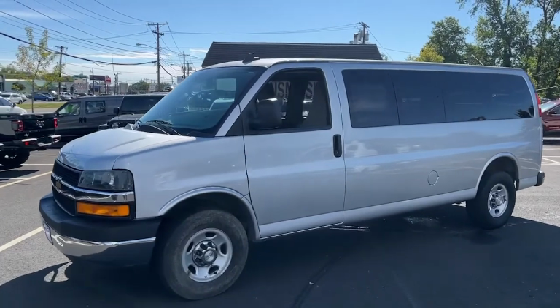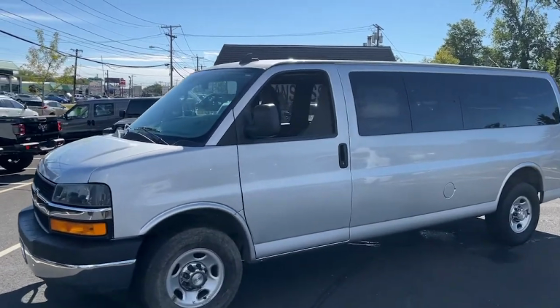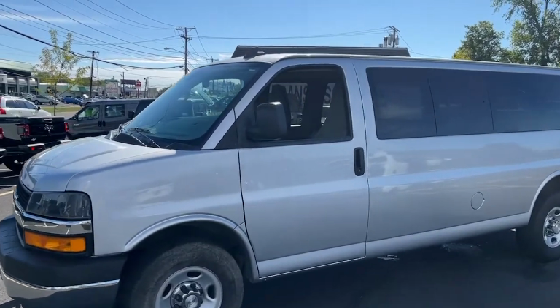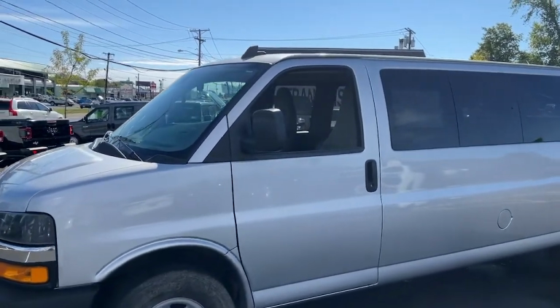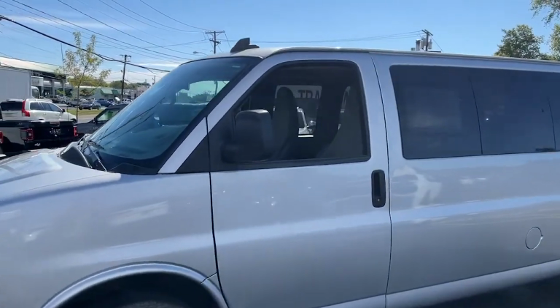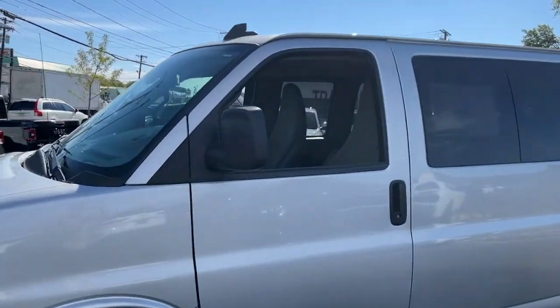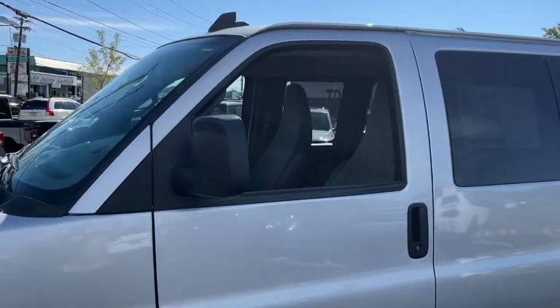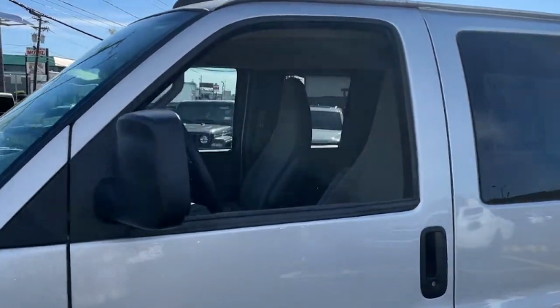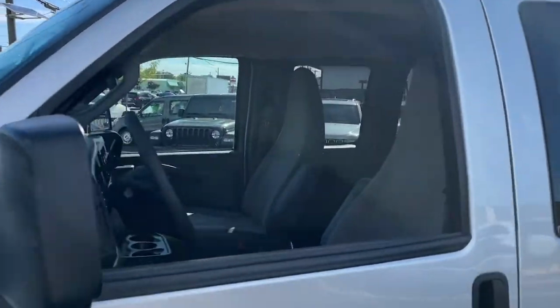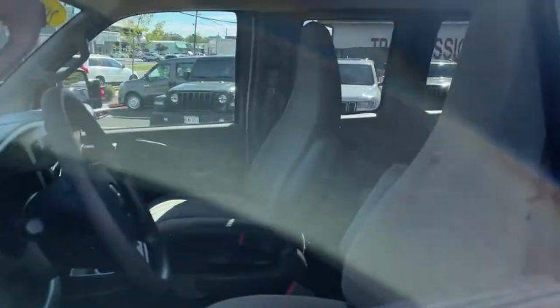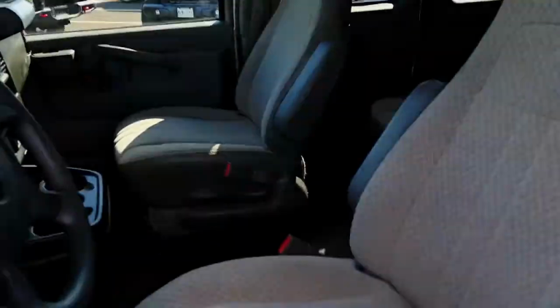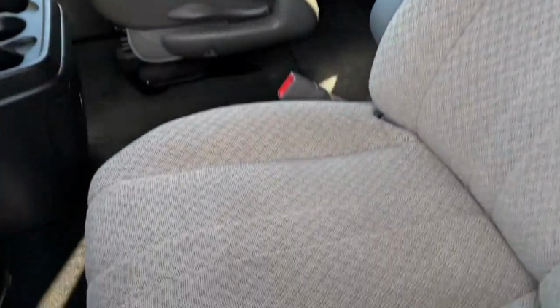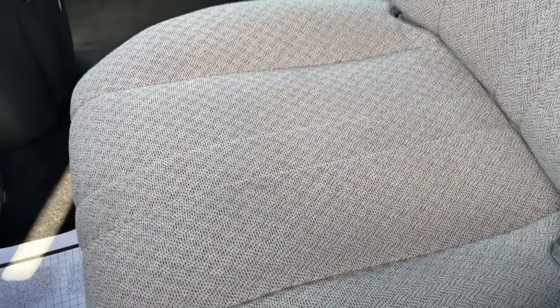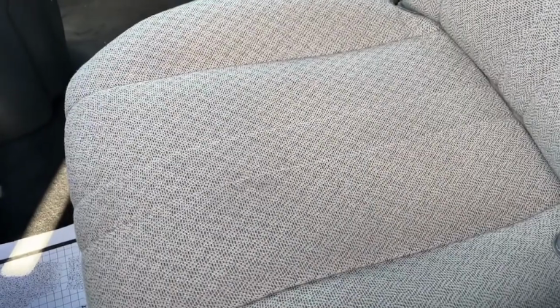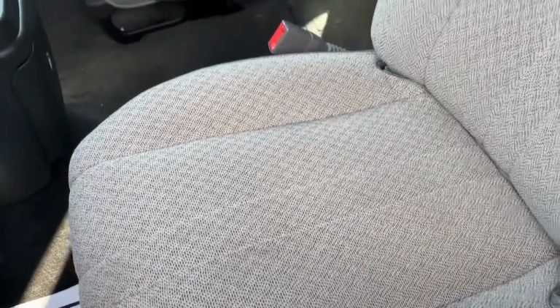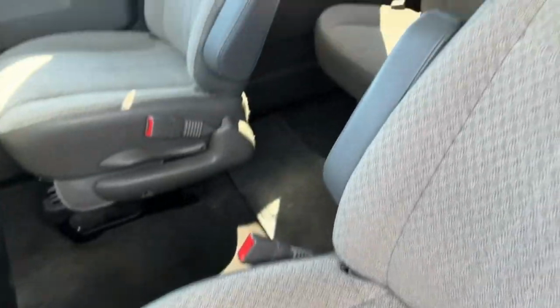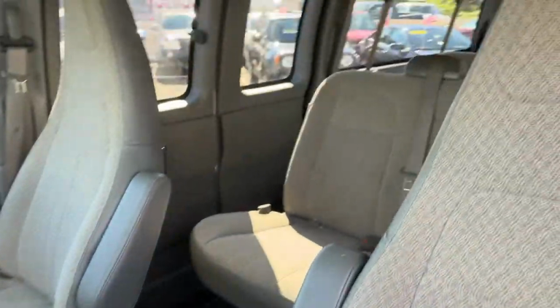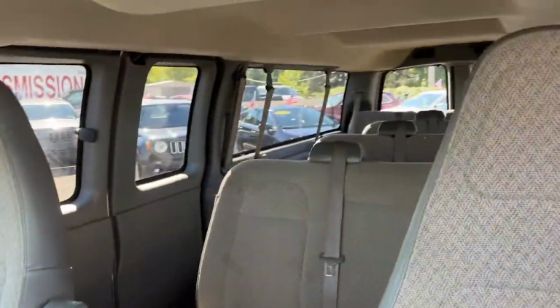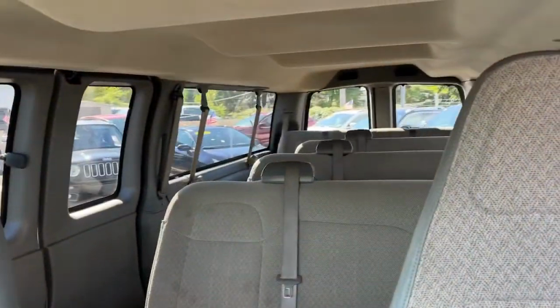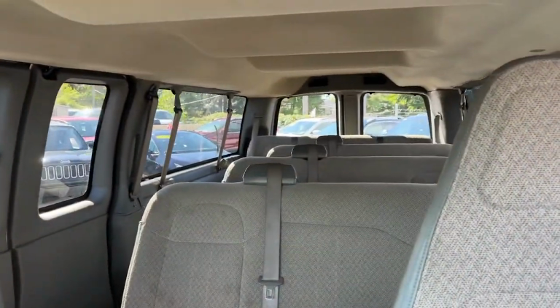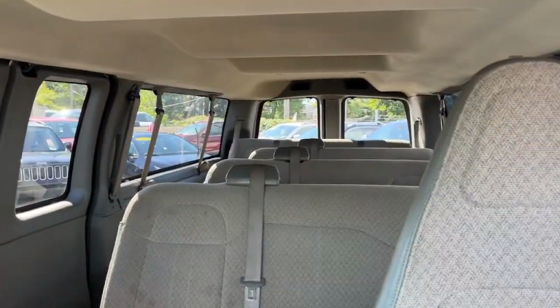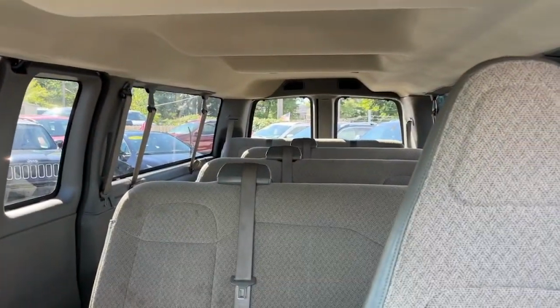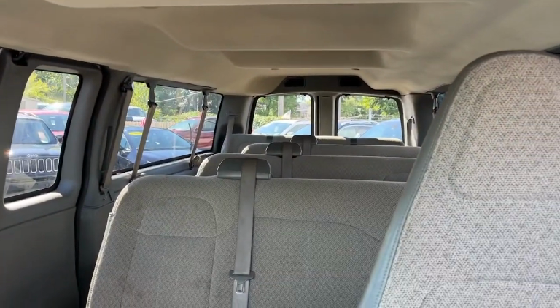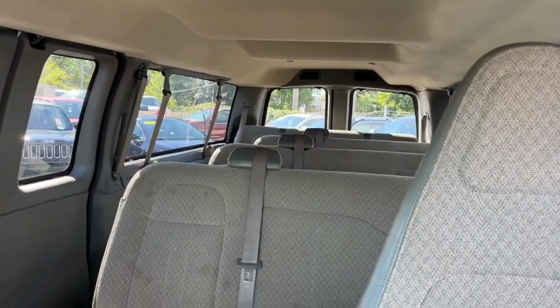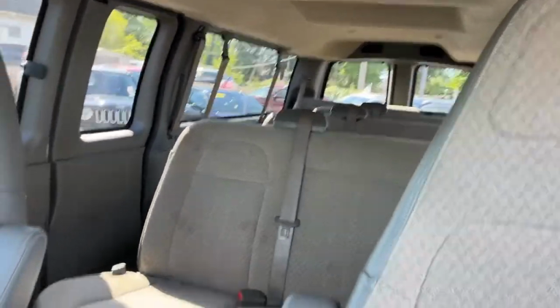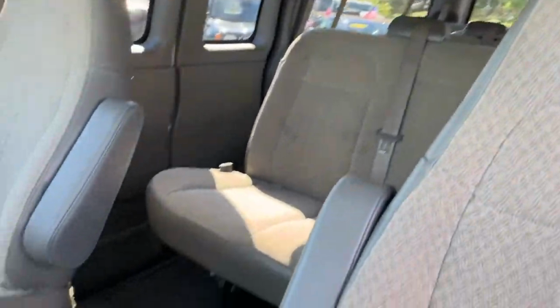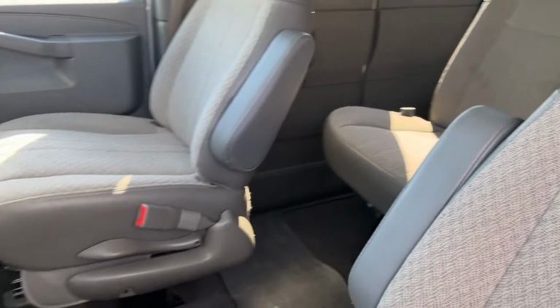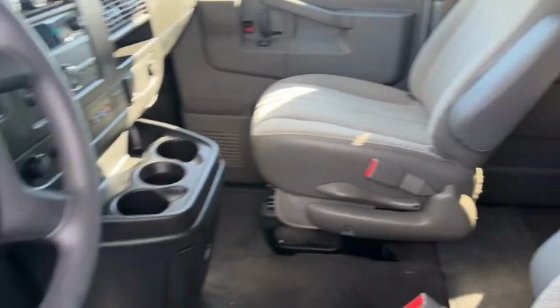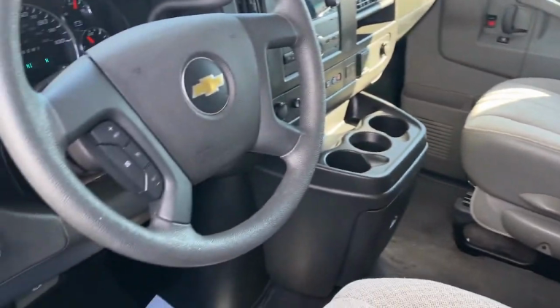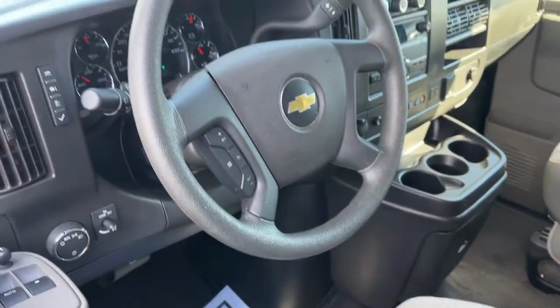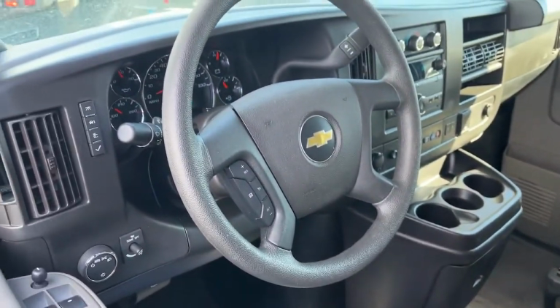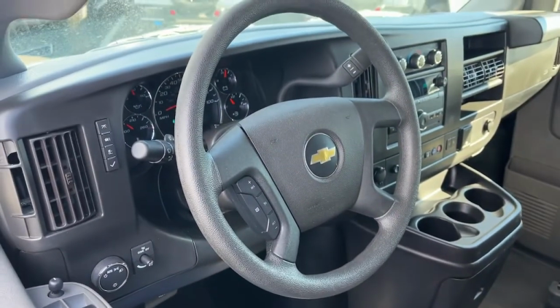Put your business at the forefront with this capable, well-designed Express. Spacious, powerful, and versatile, this modern, tech-savvy commercial vehicle is equipped to help you succeed.